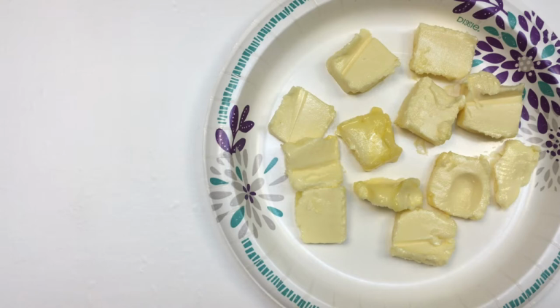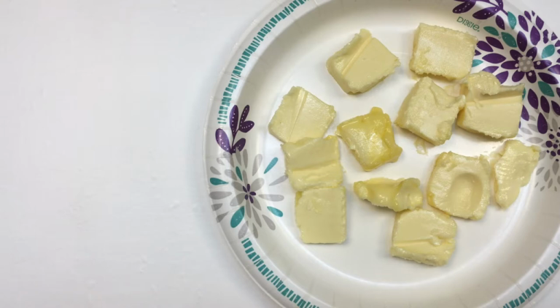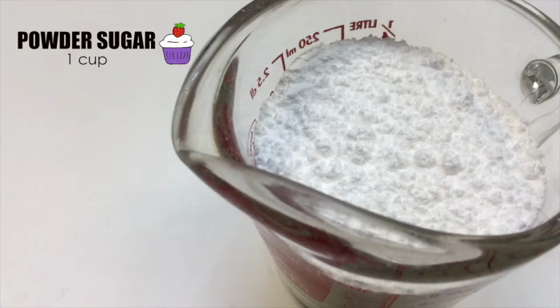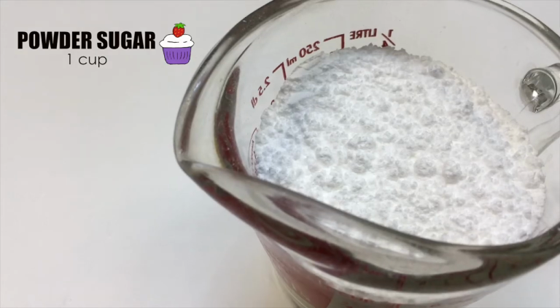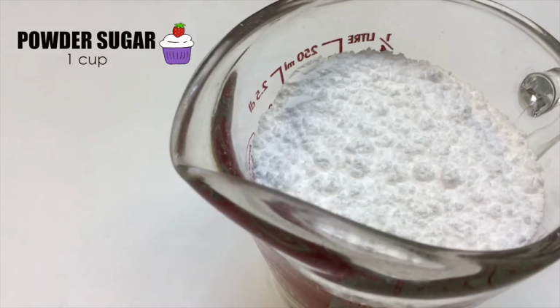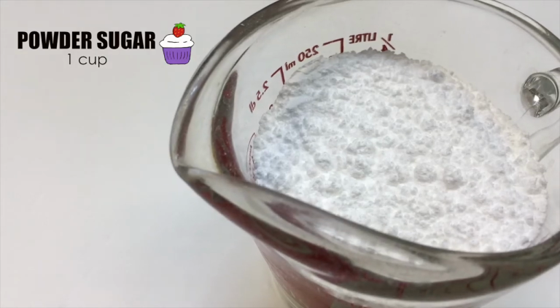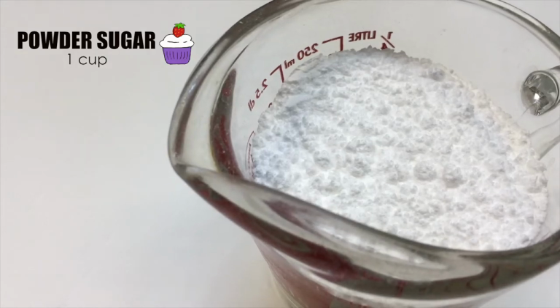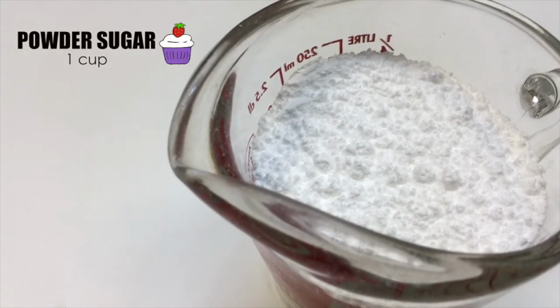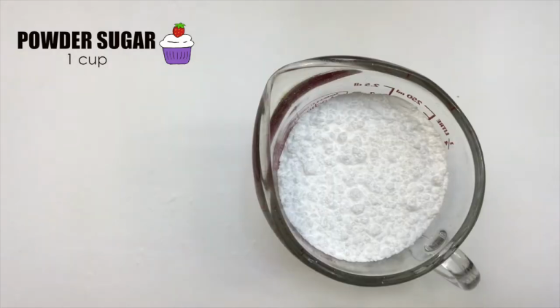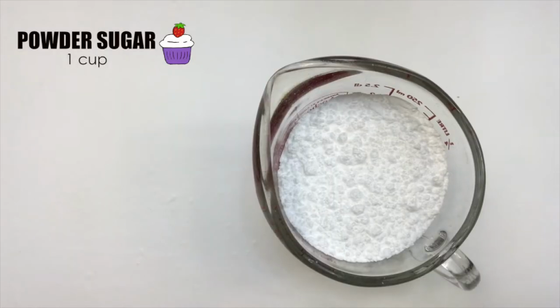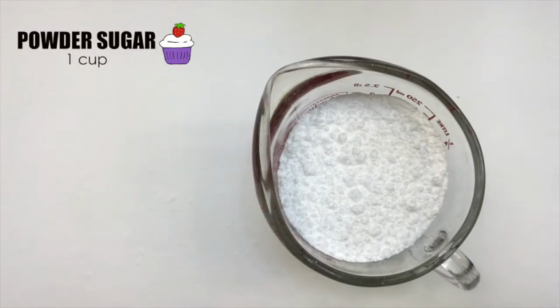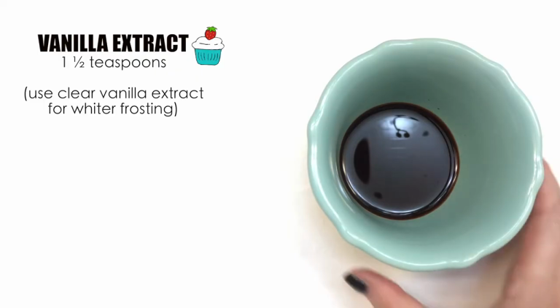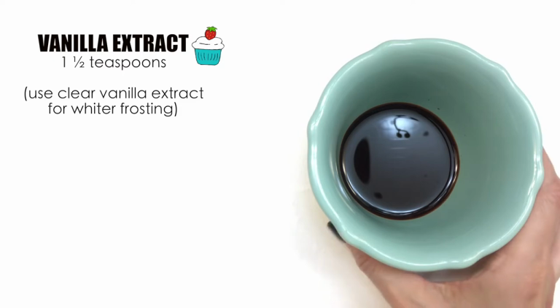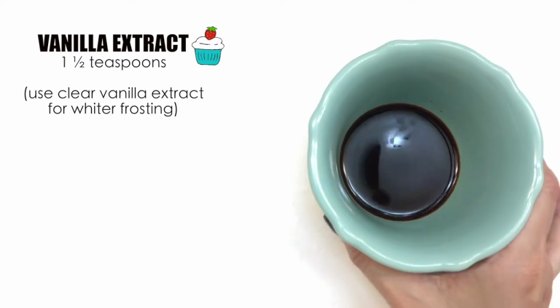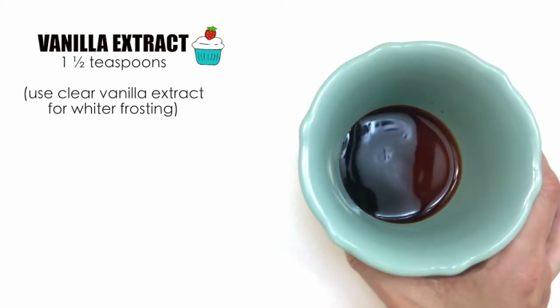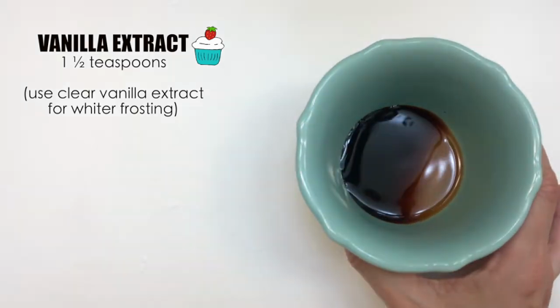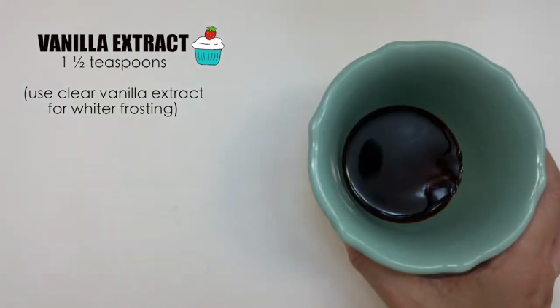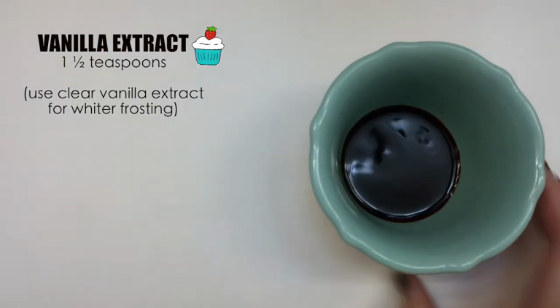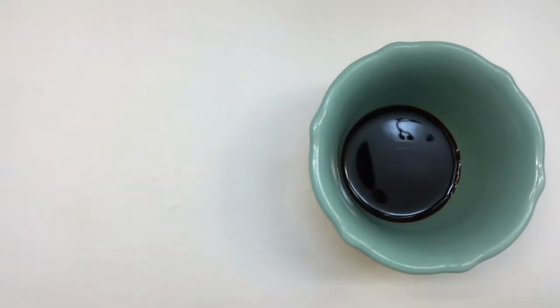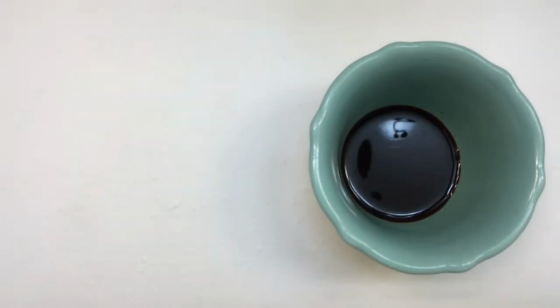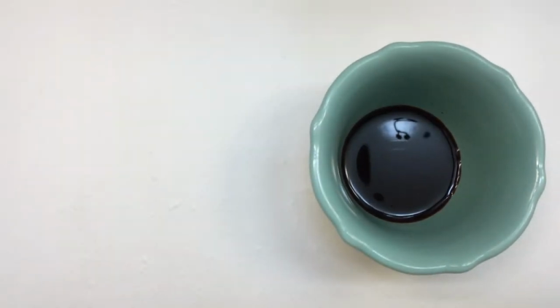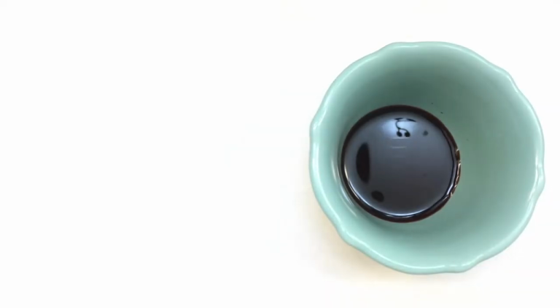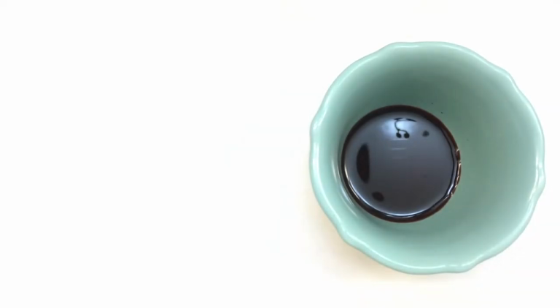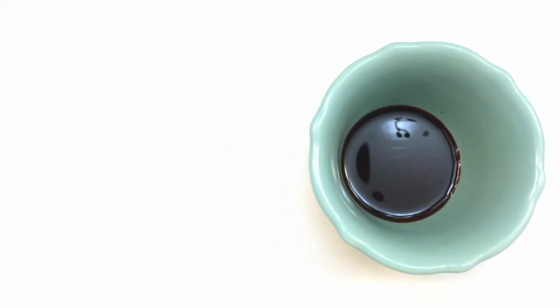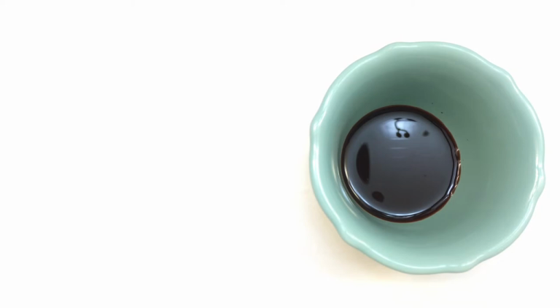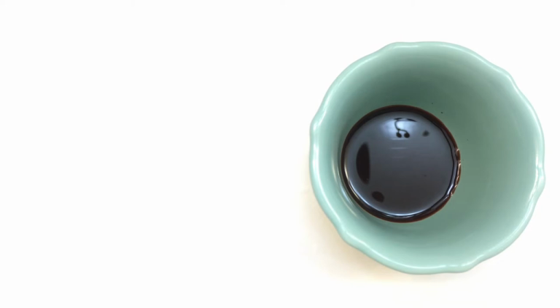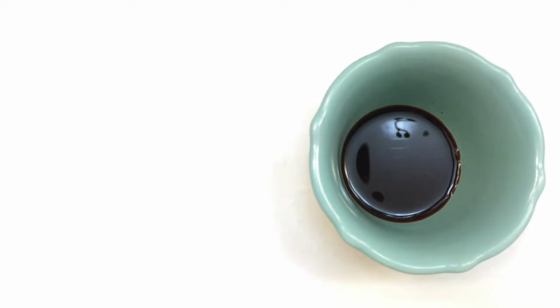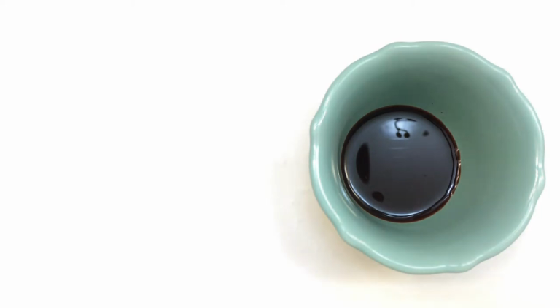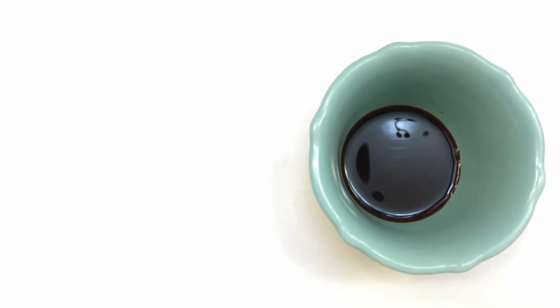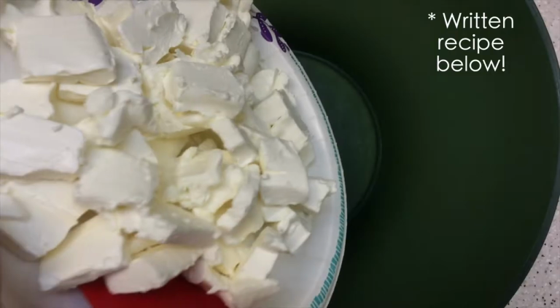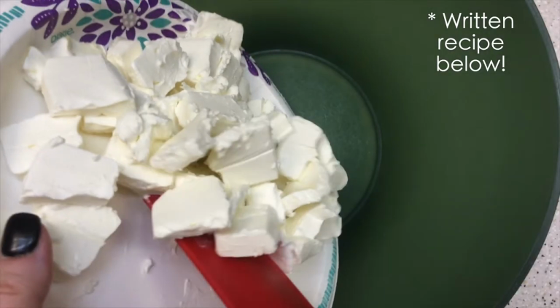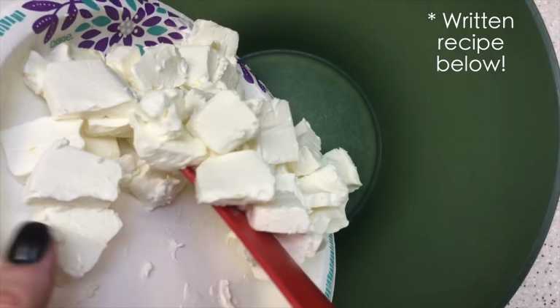I just wanted to try this recipe in hot weather to see how it held up. One cup of powdered sugar, unsifted, and one teaspoon of pure vanilla extract. If you want your cream cheese frosting to look whiter, use a clear vanilla extract.